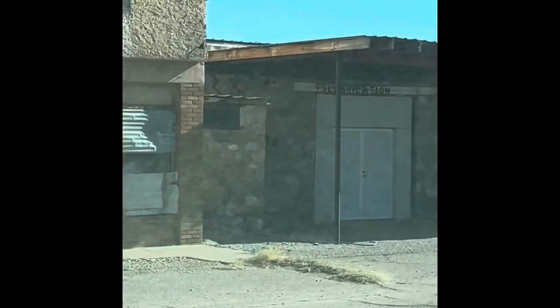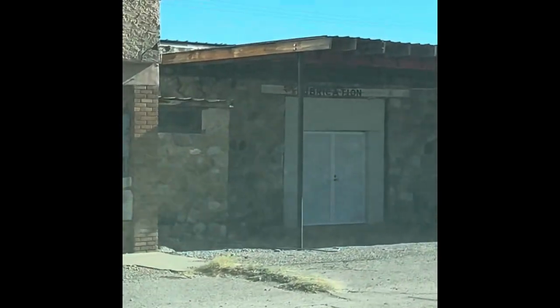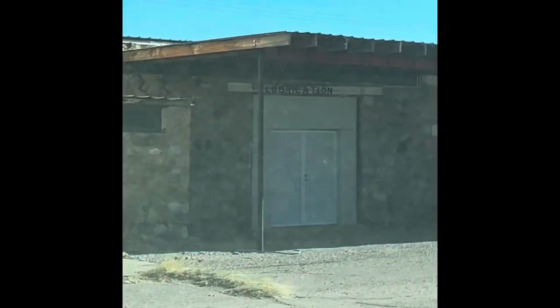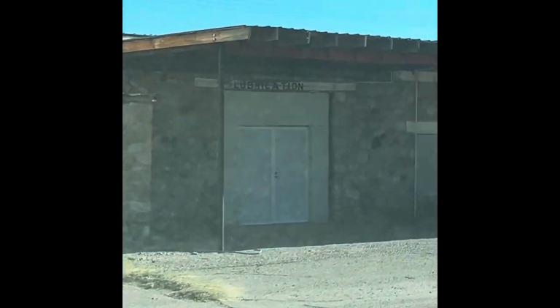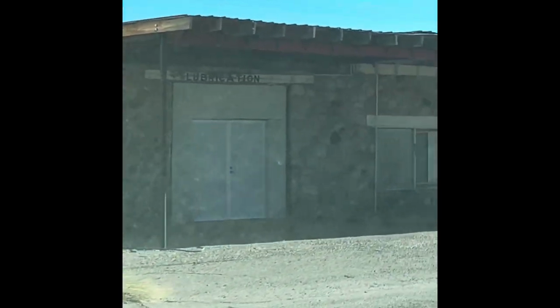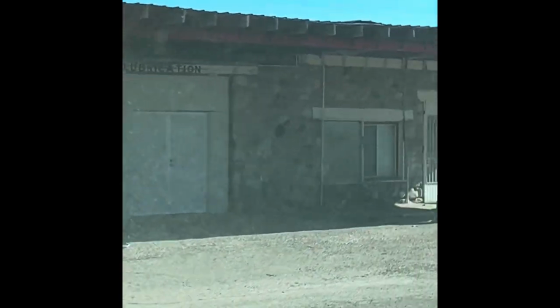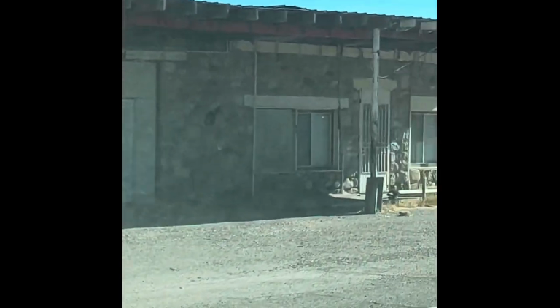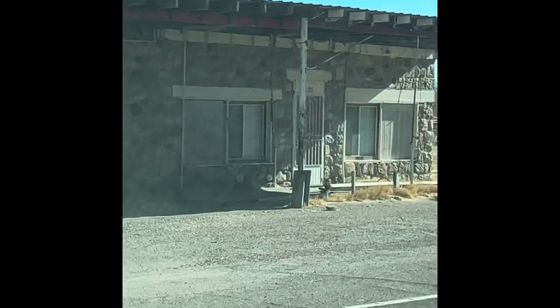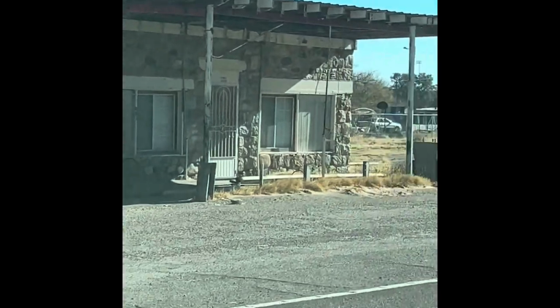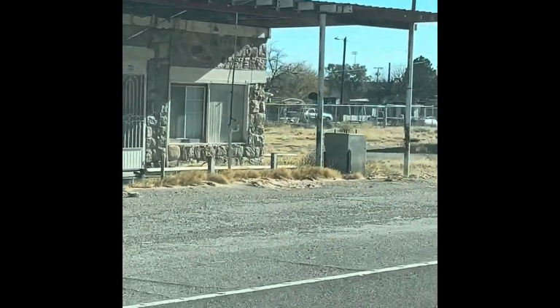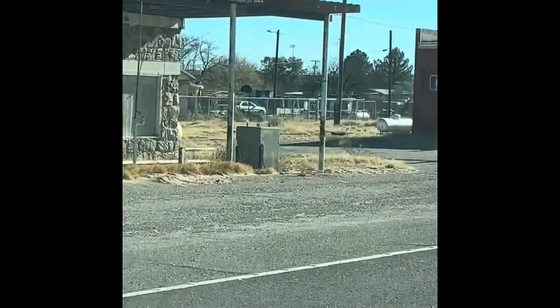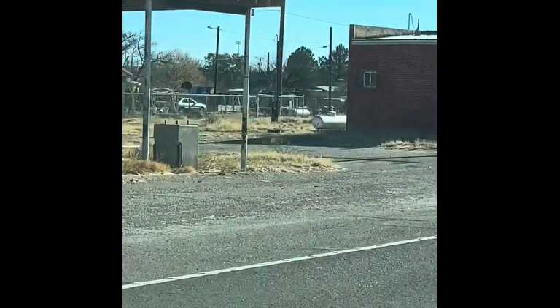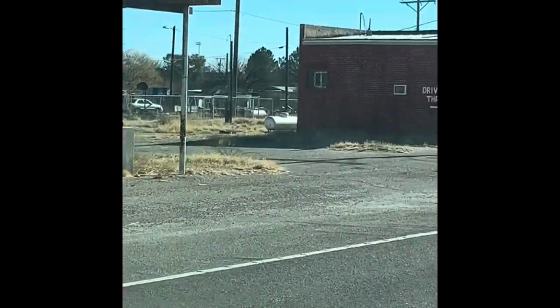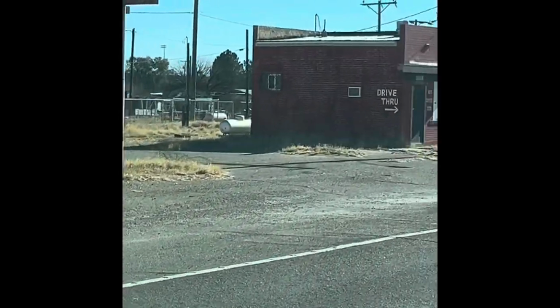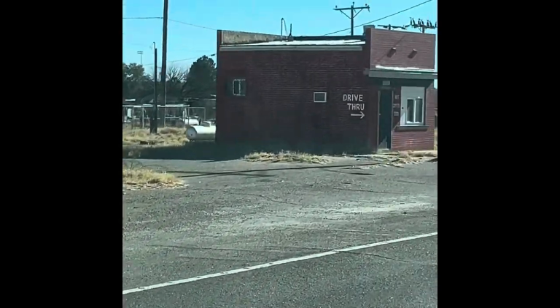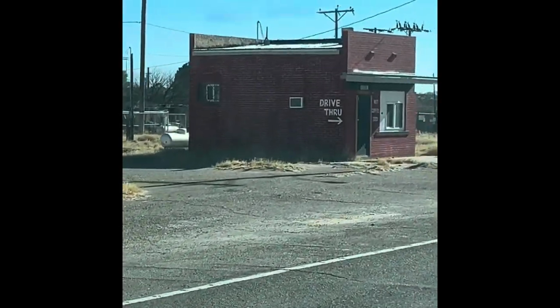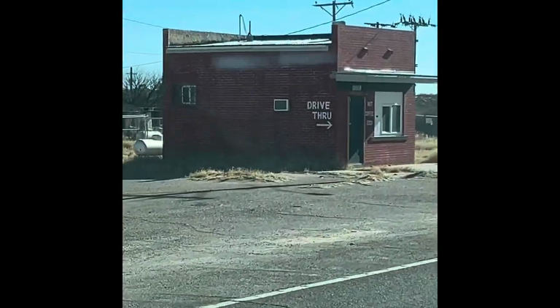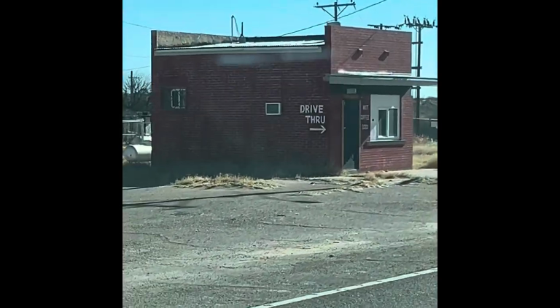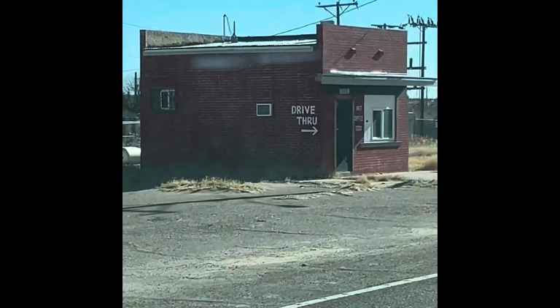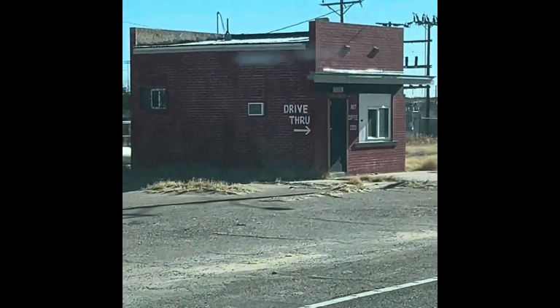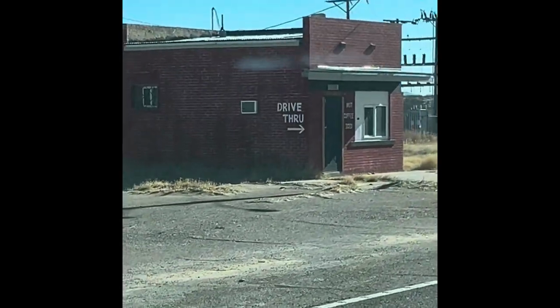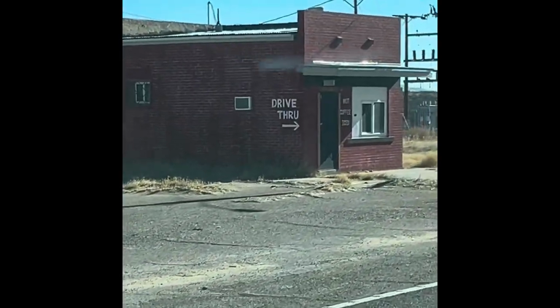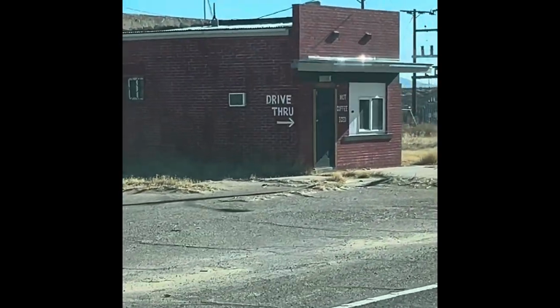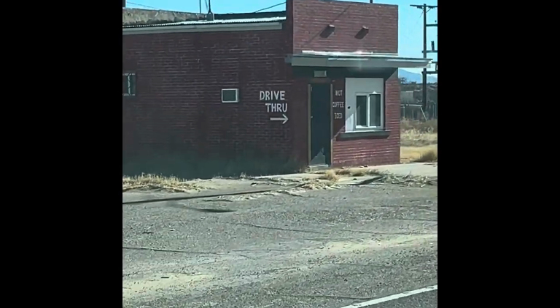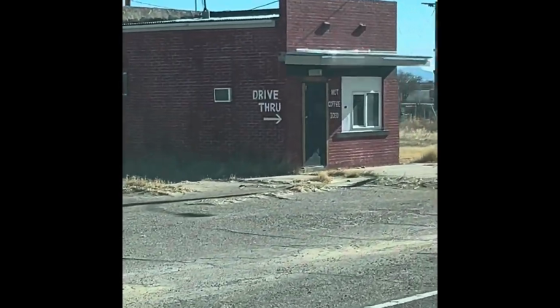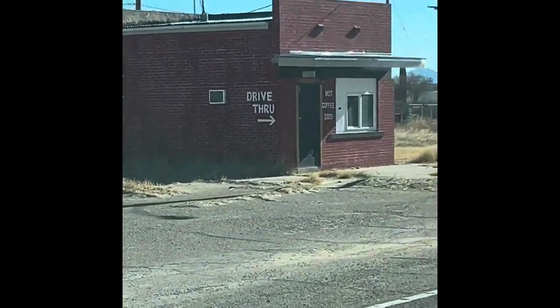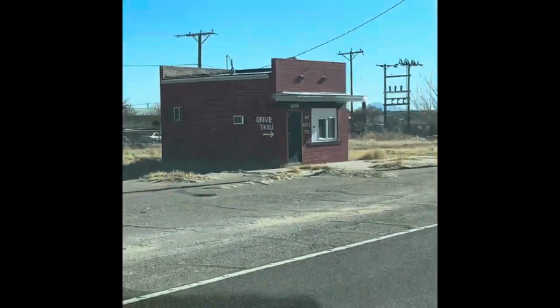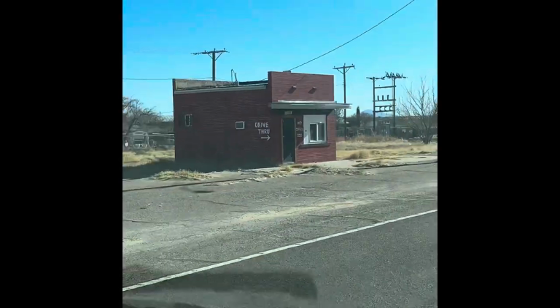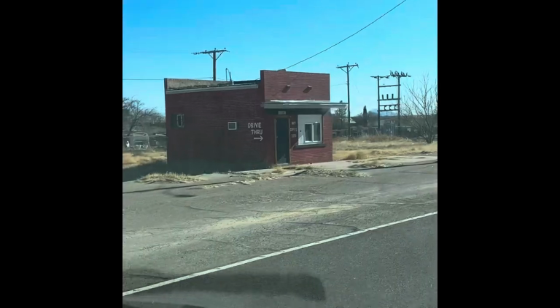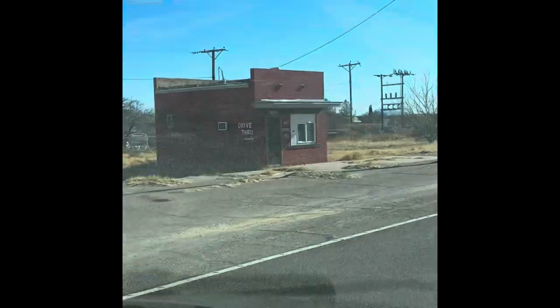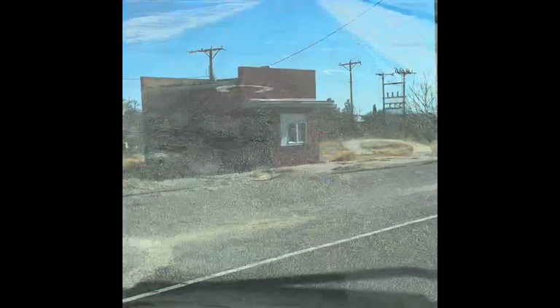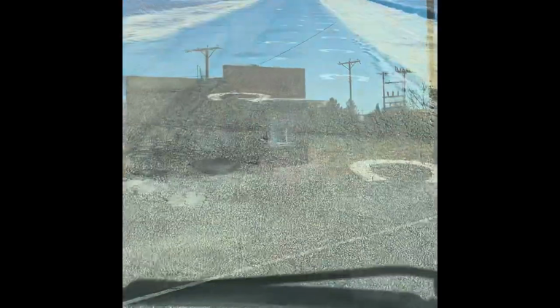The stone building right there. I don't know what this little building was — it says drive-thru. It's a sad little place now.